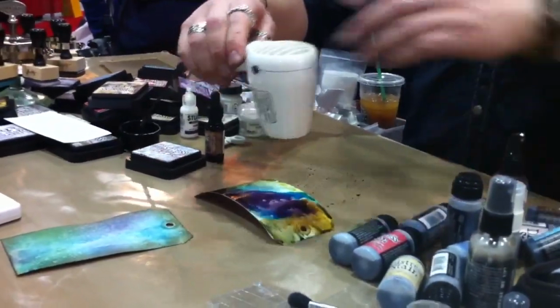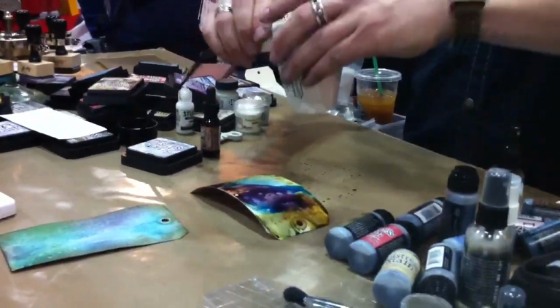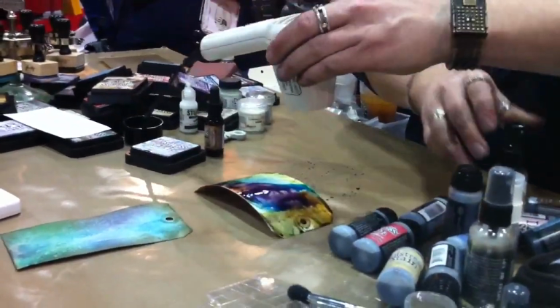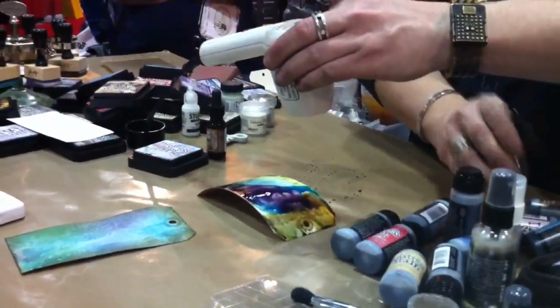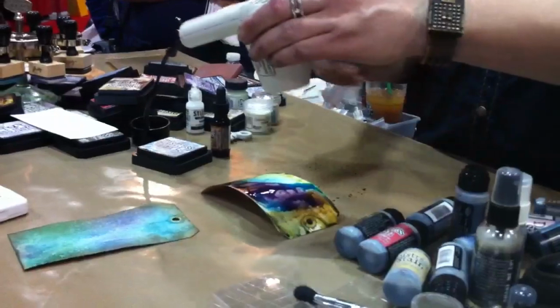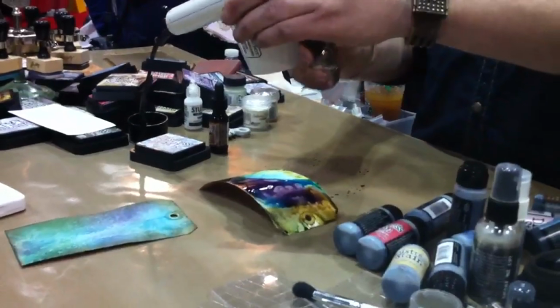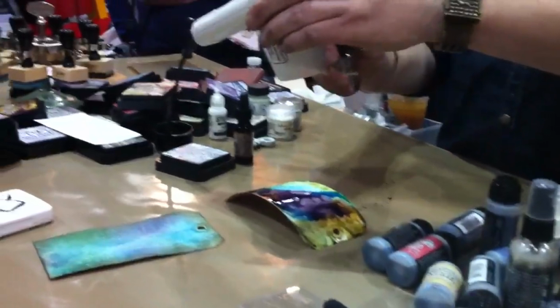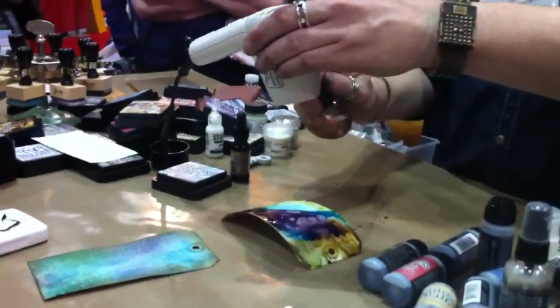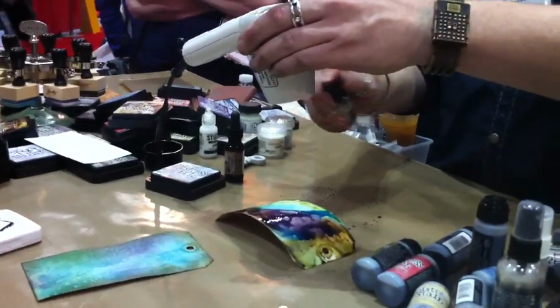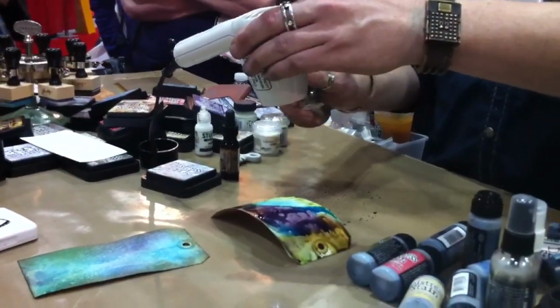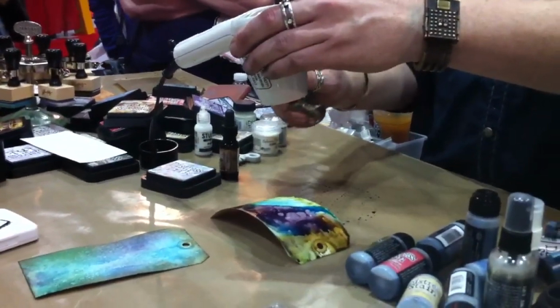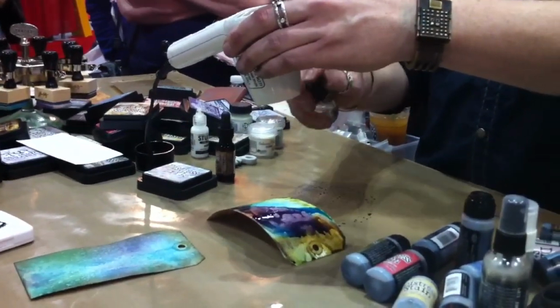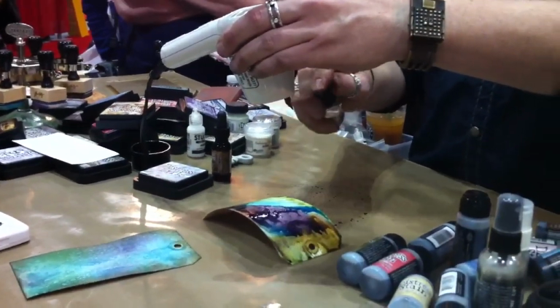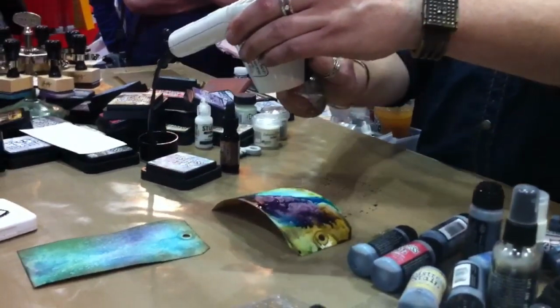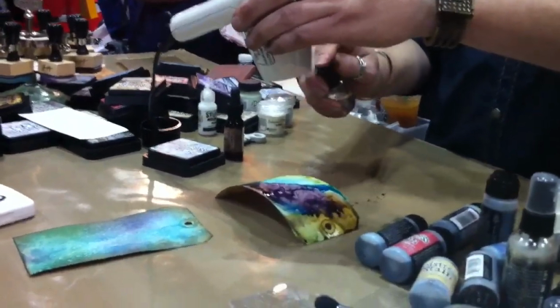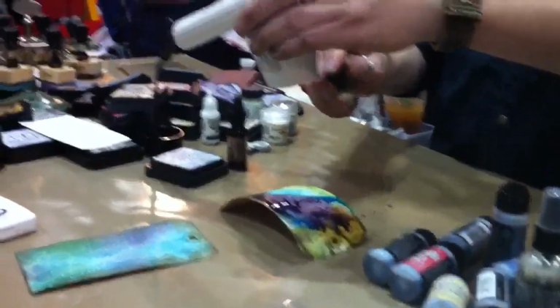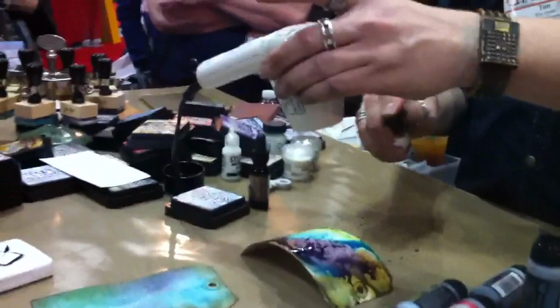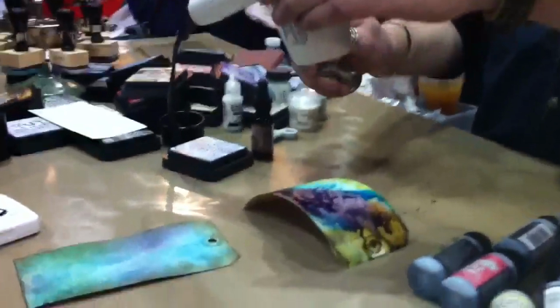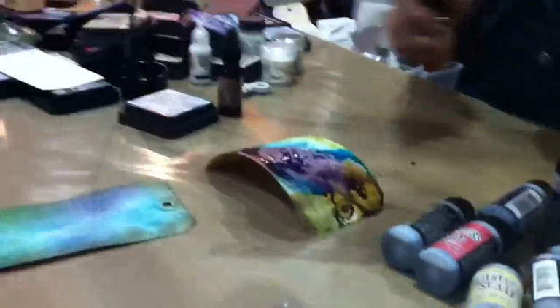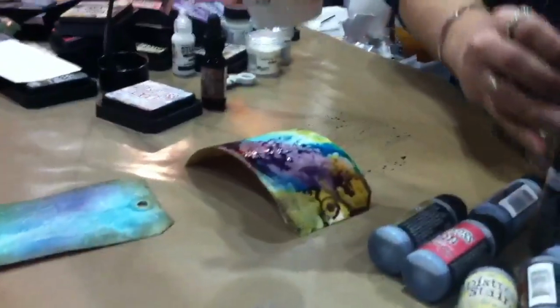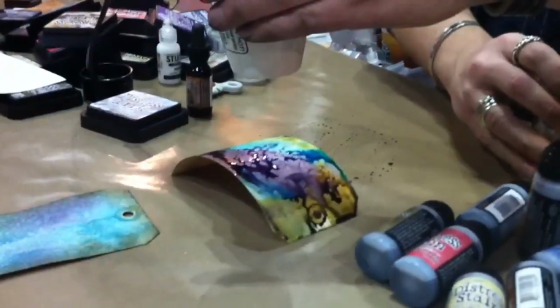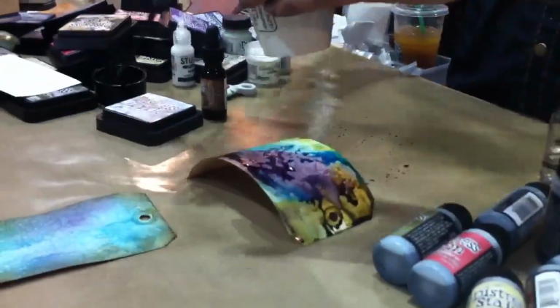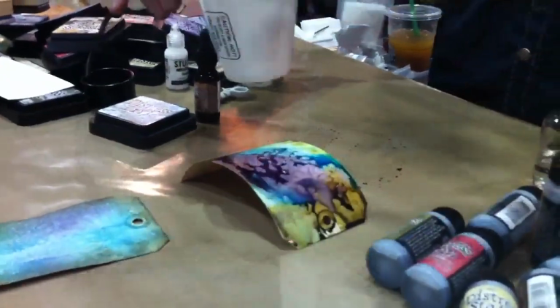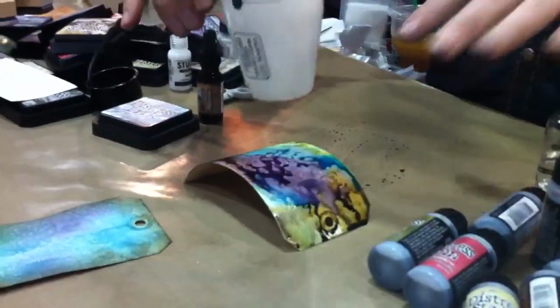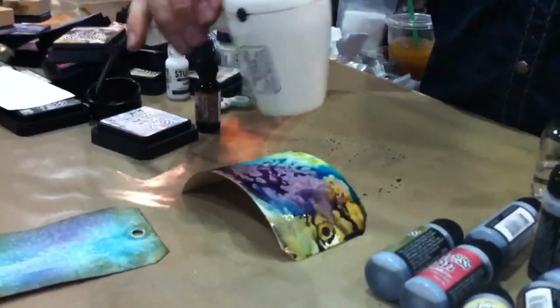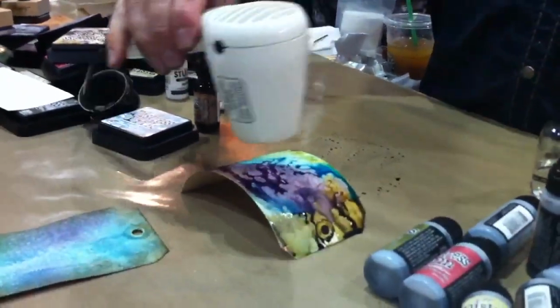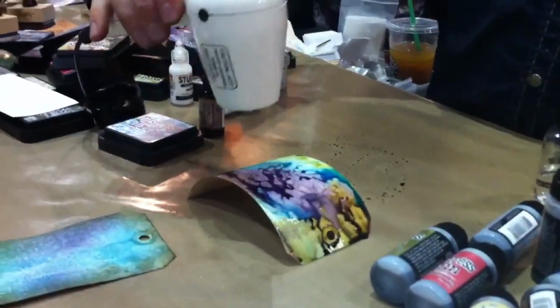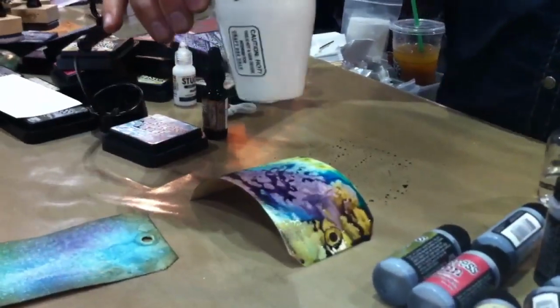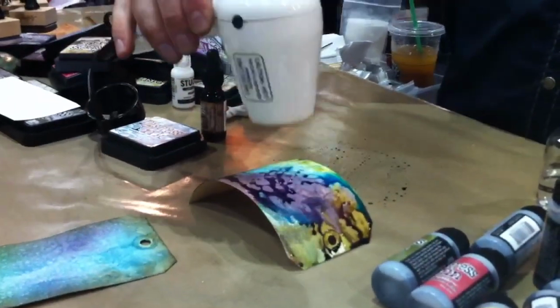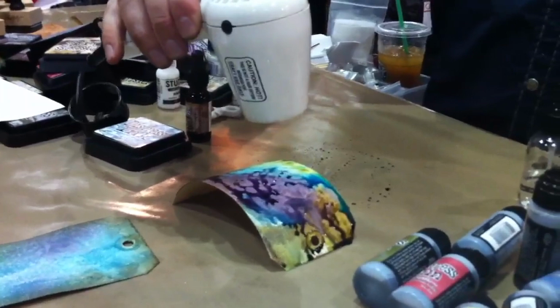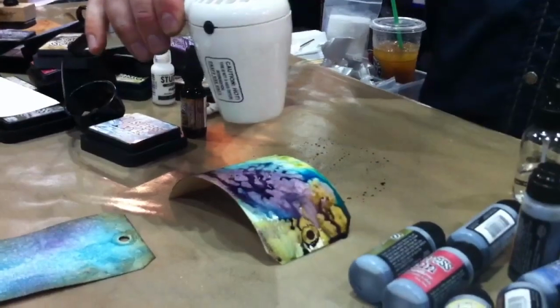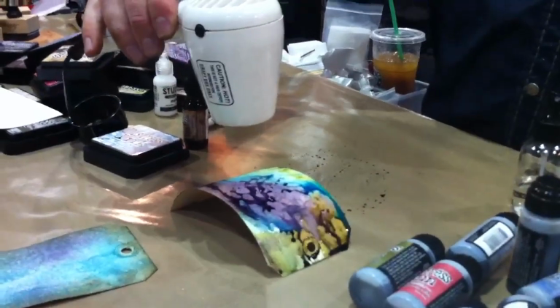And again, it's reactive. So if I wanted to spritz it with water — look at that. You get that whole cool fluid look just from using the stain.